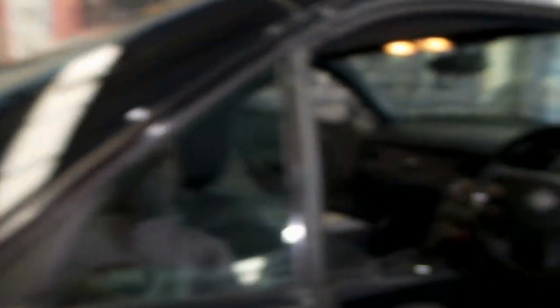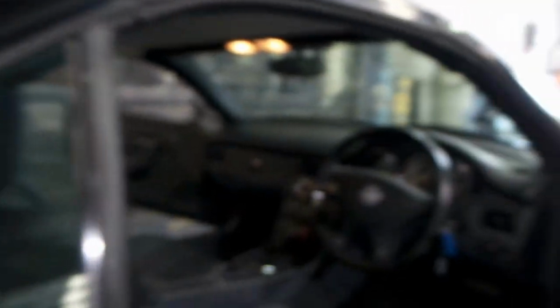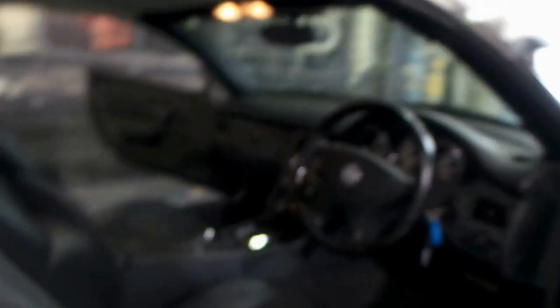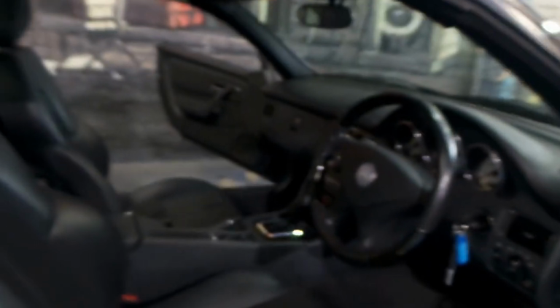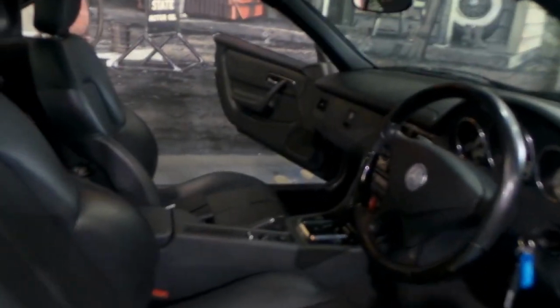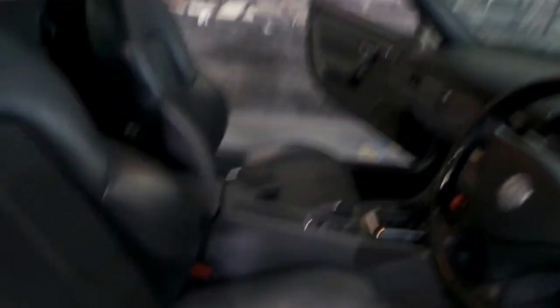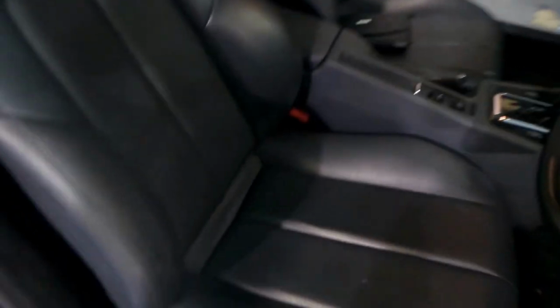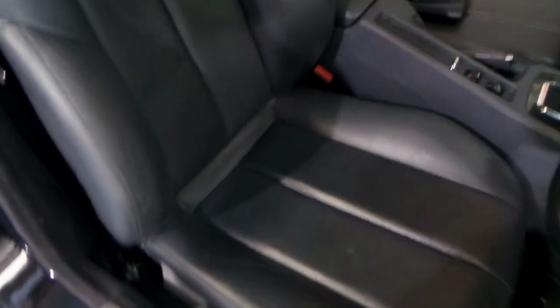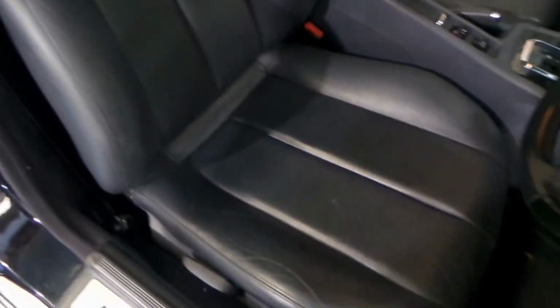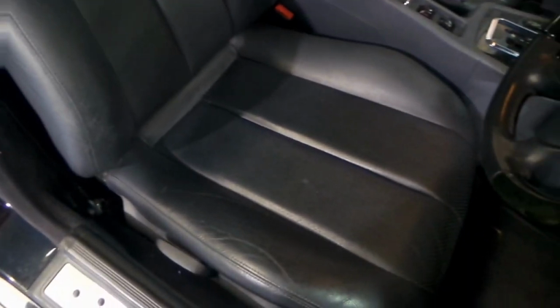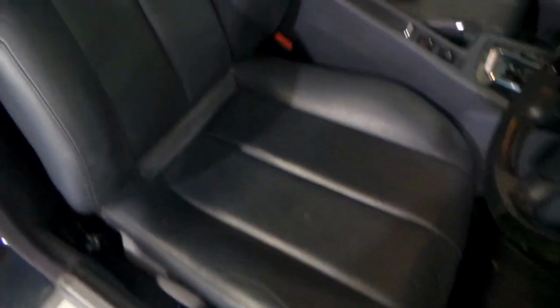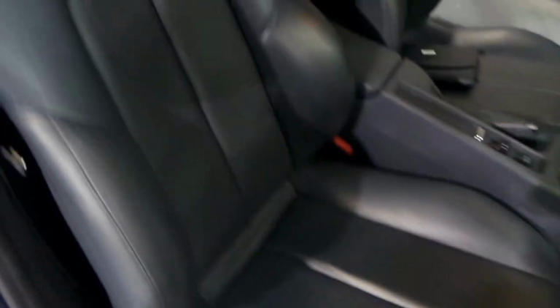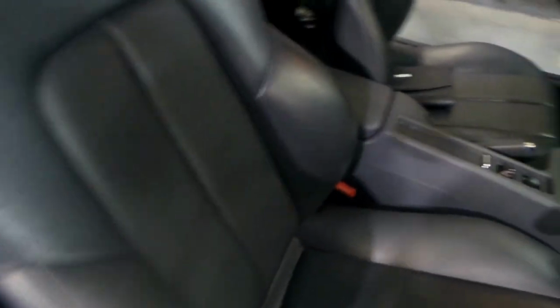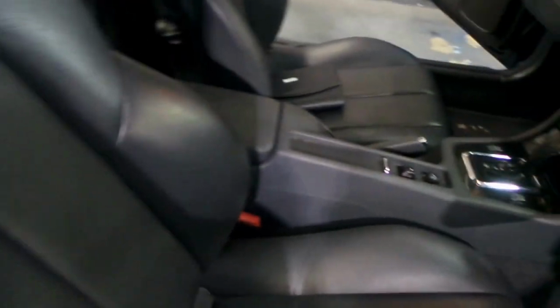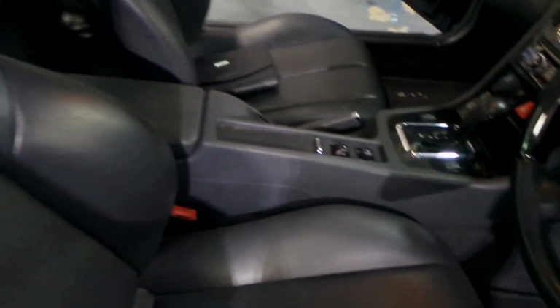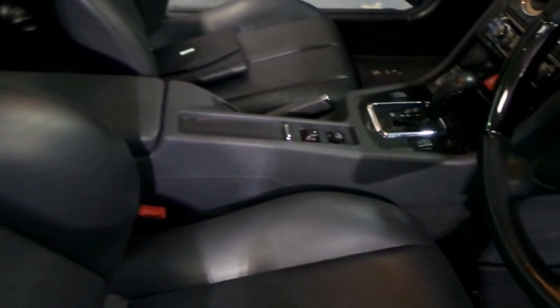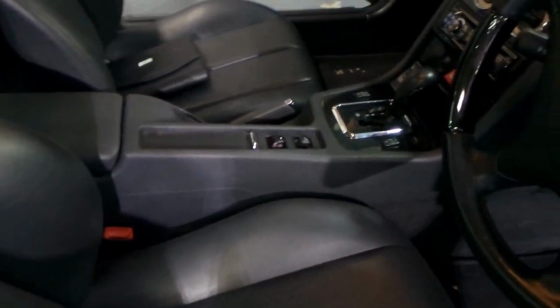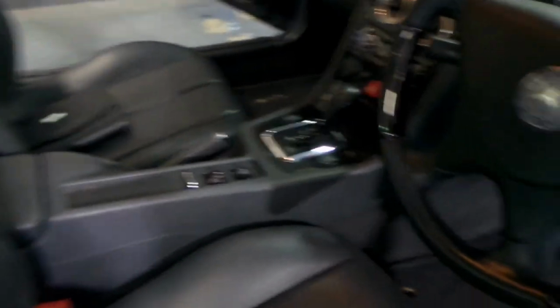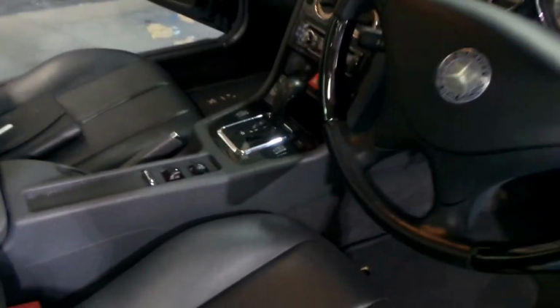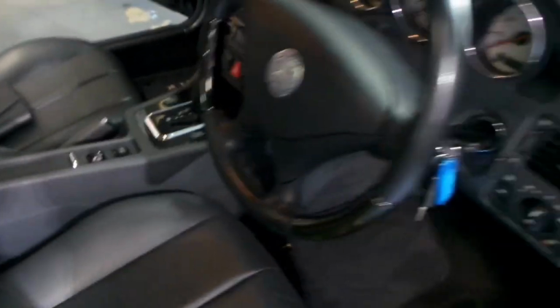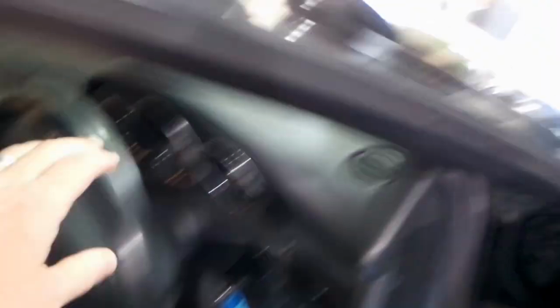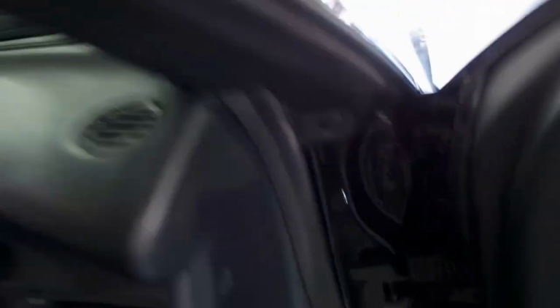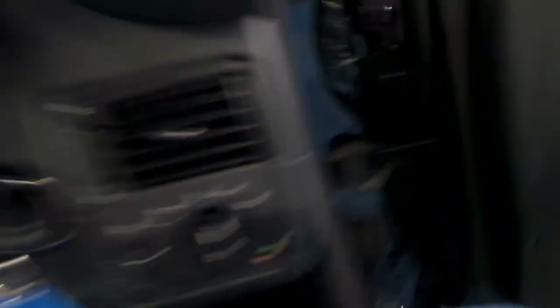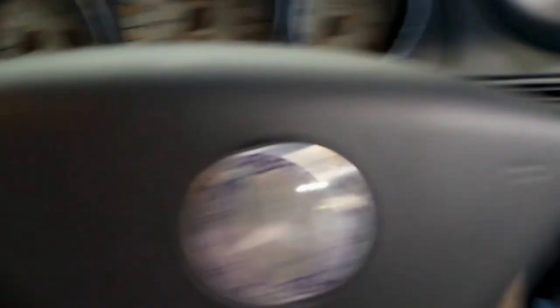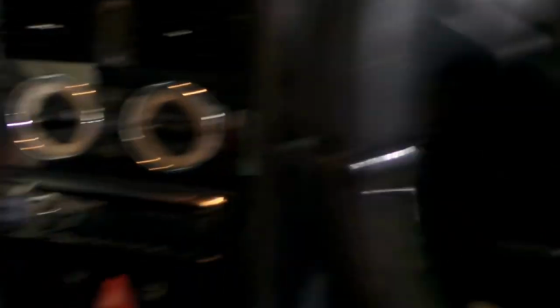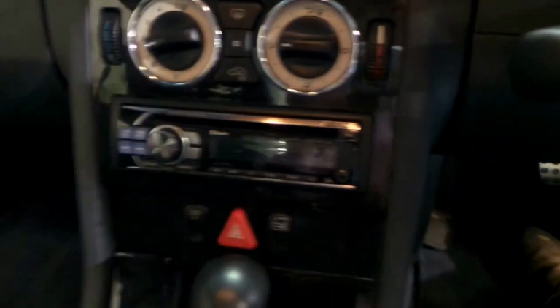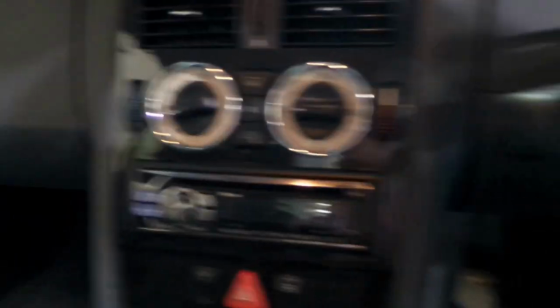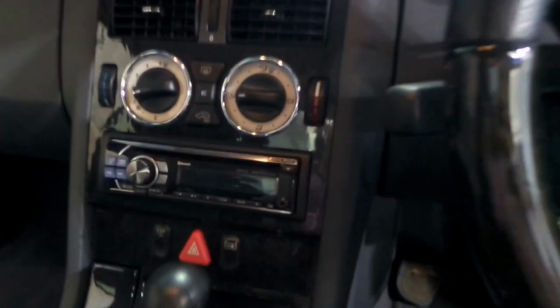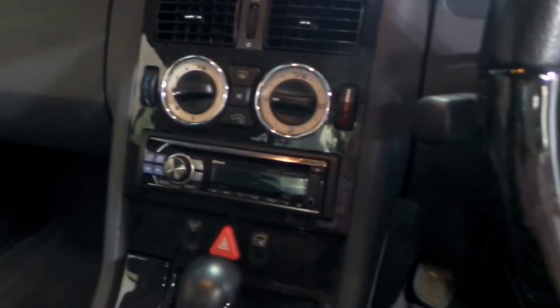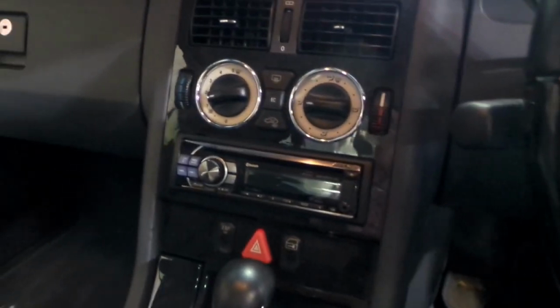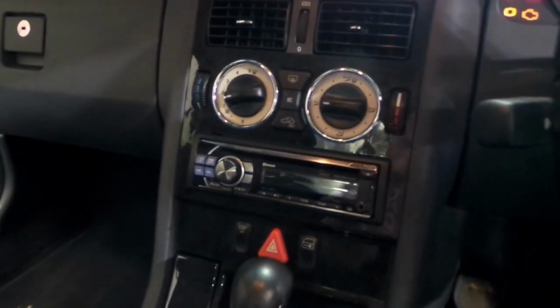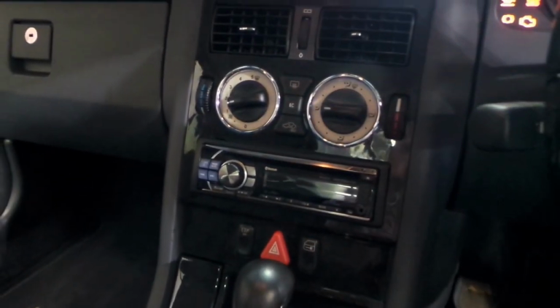A lot of the SLKs have got a lot of interior wear, and you can see from this car, it's basically like new. It's got the carbon fibre interior.